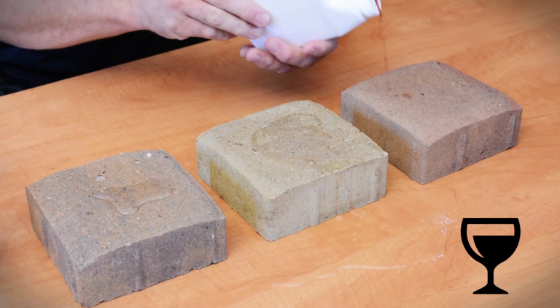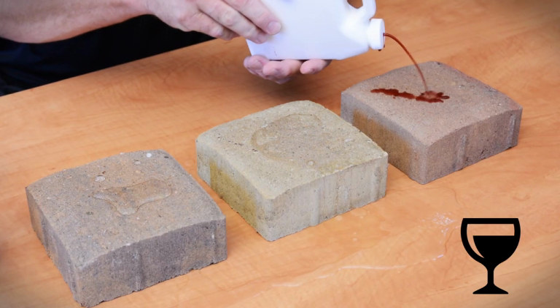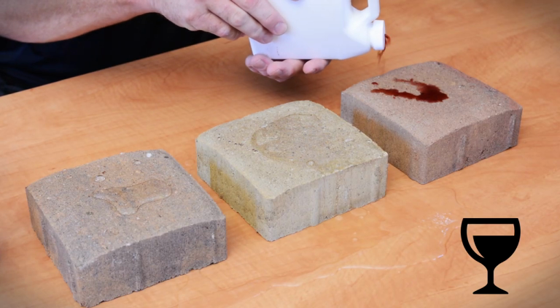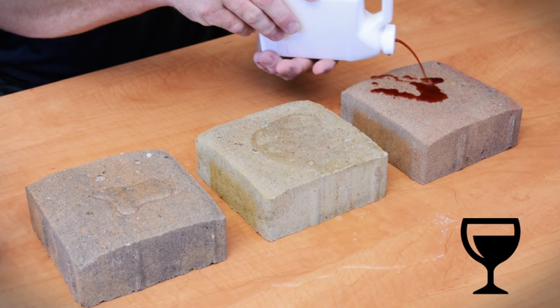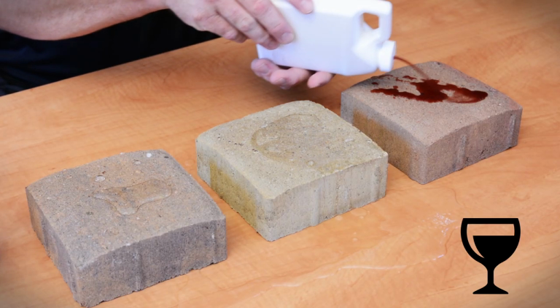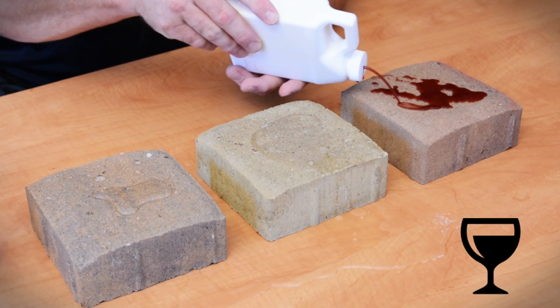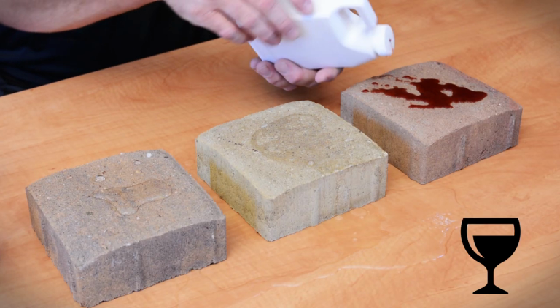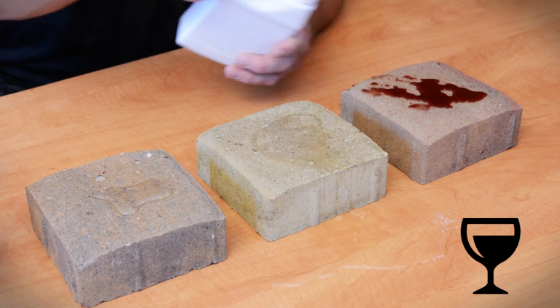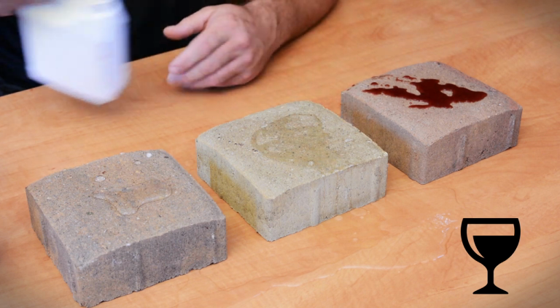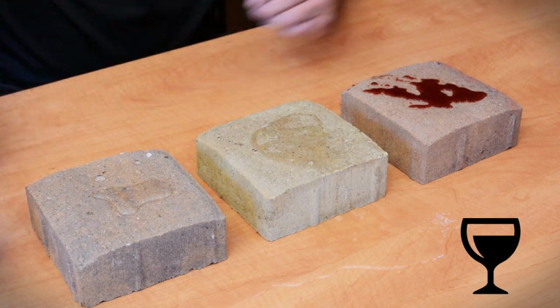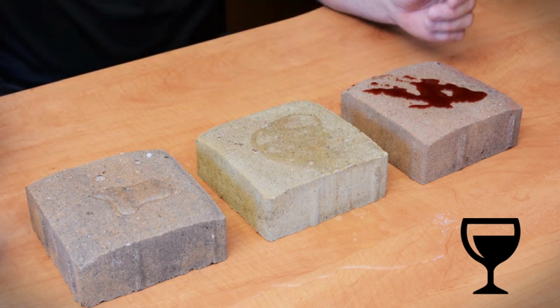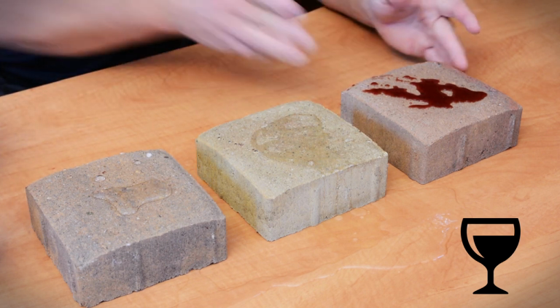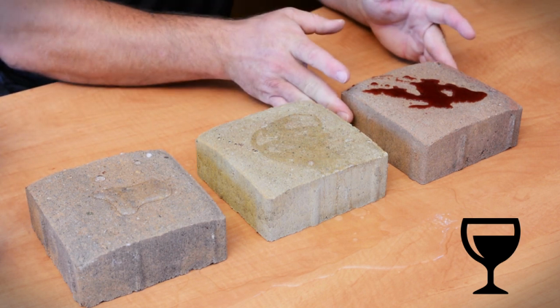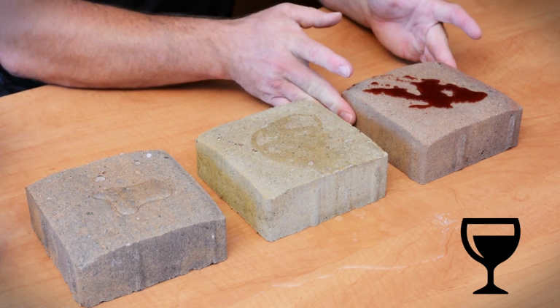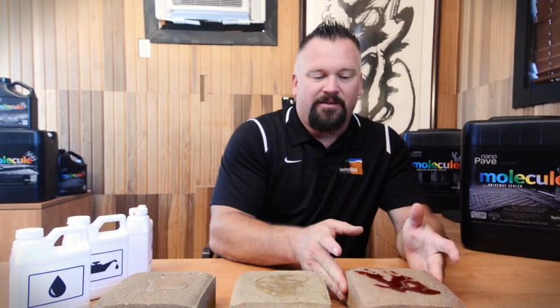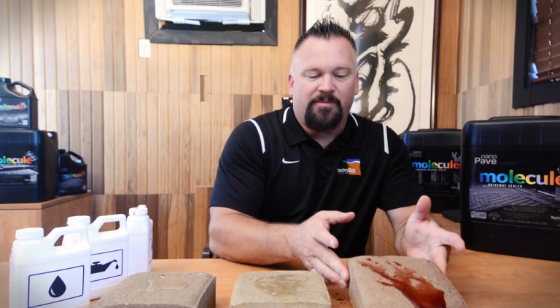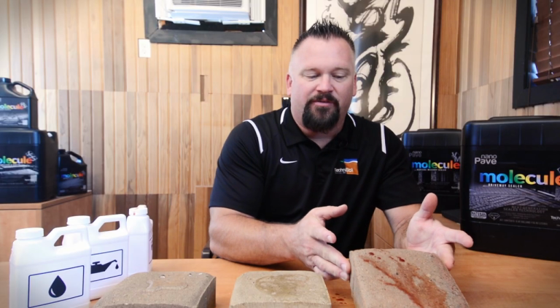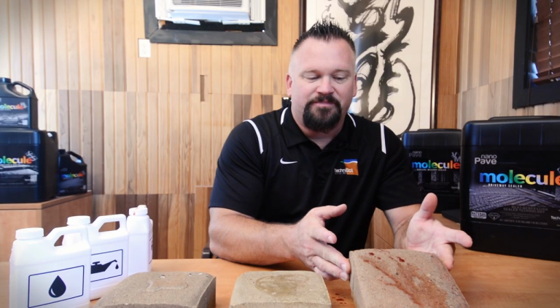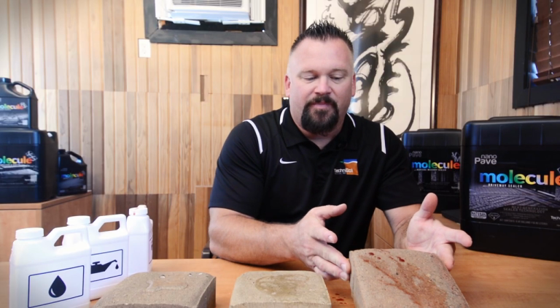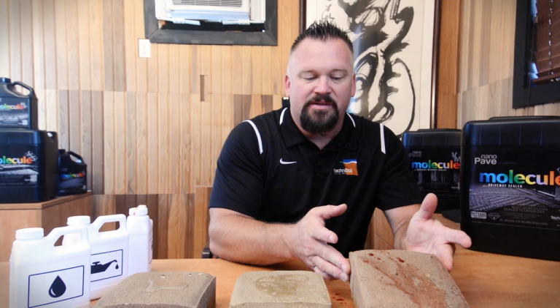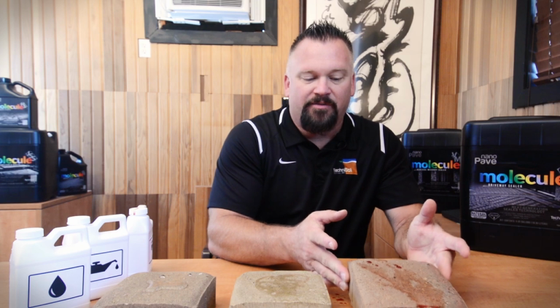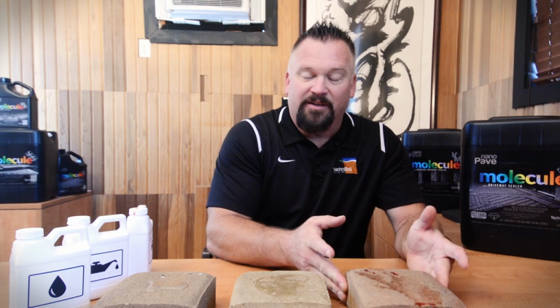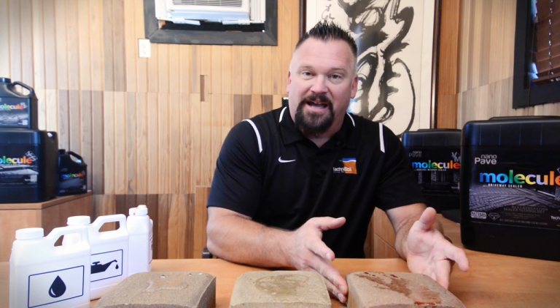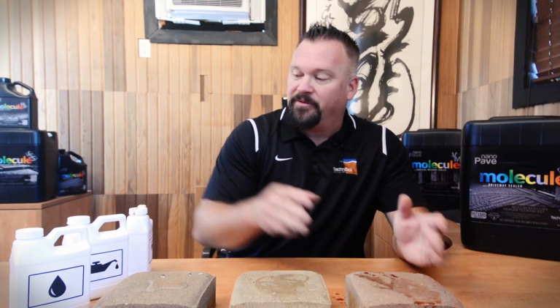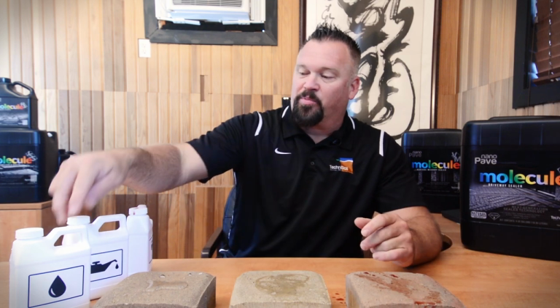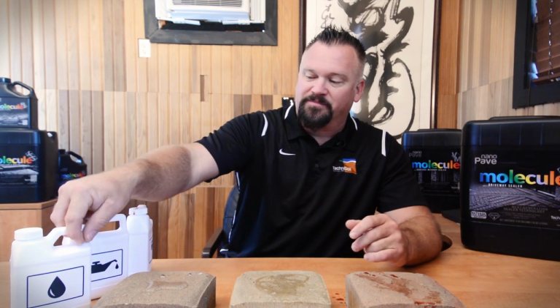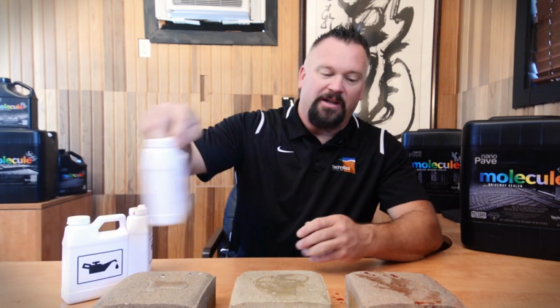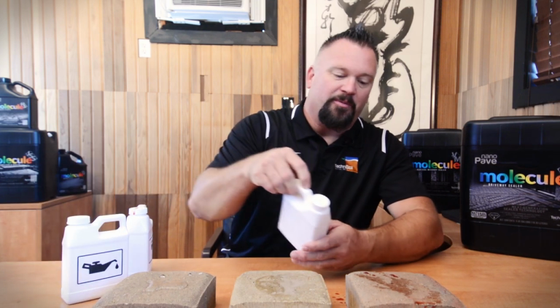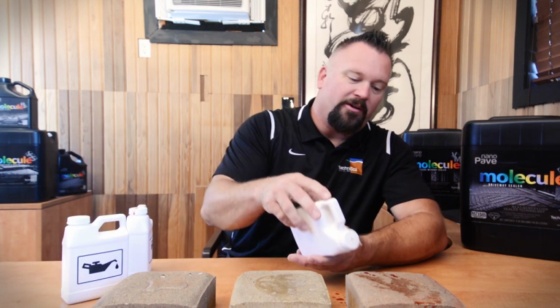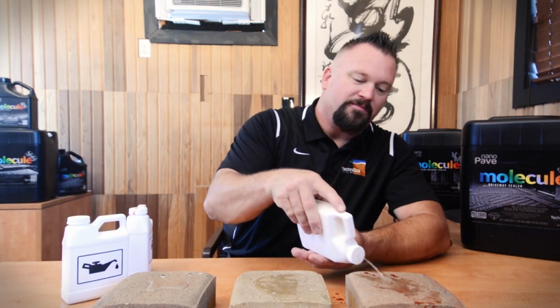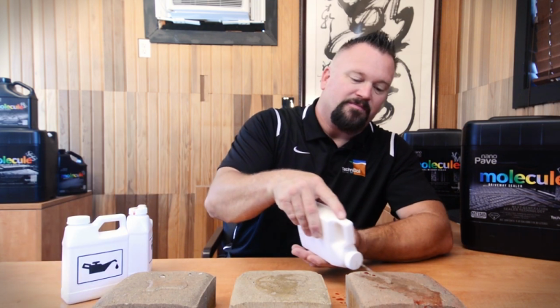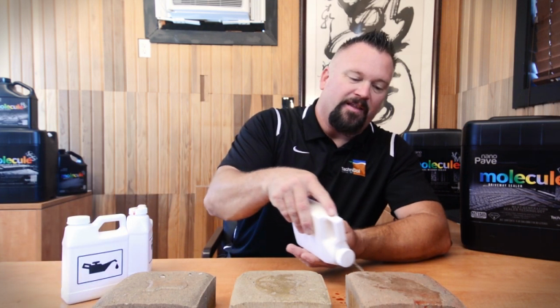And now we're going to get to our red wine. Same thing — beads right up. Tip the paver, and it runs off. If we don't catch all of it, no problem — we hit it with a little bit of water. Look at that.